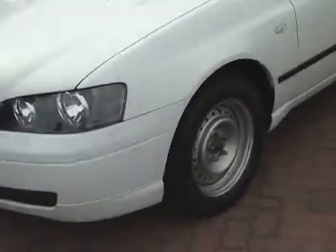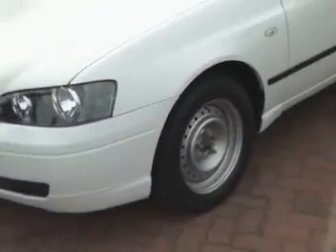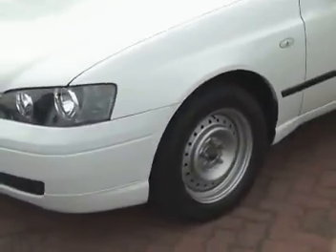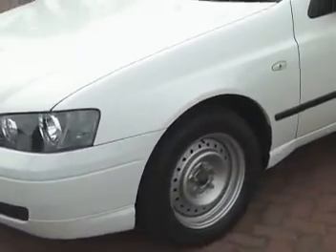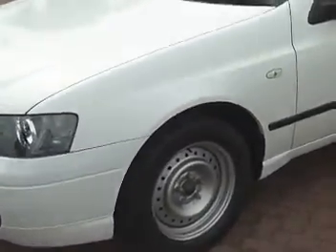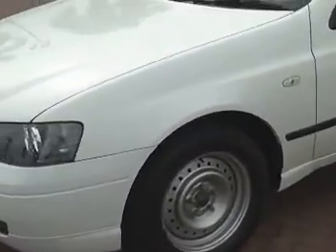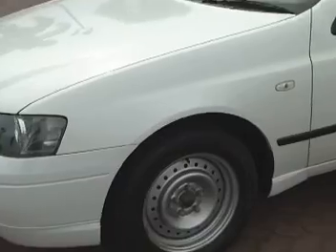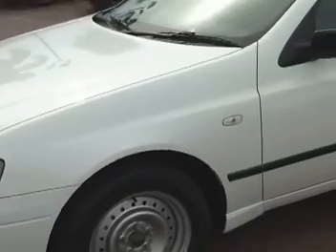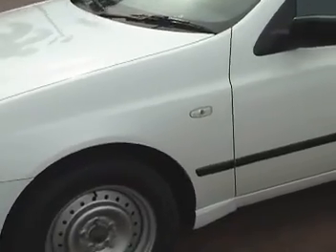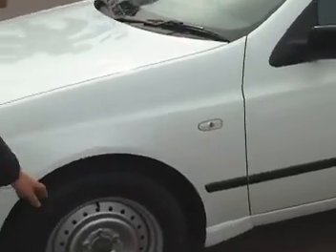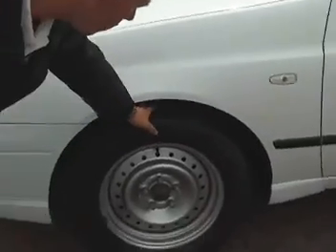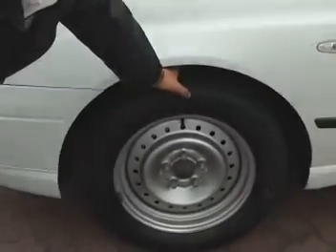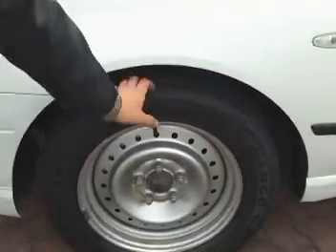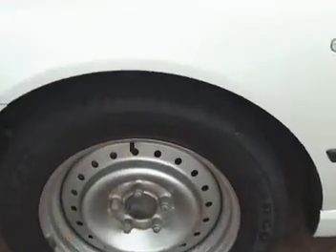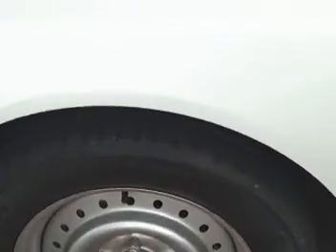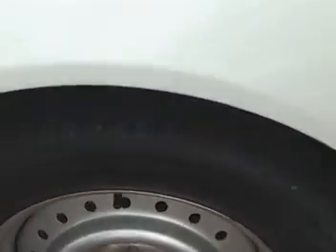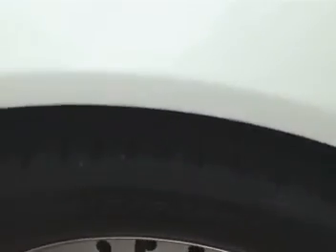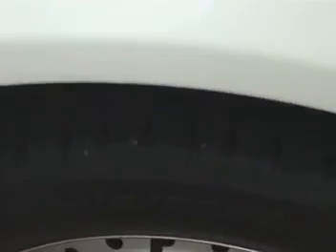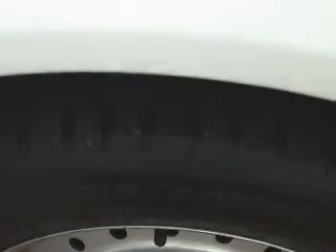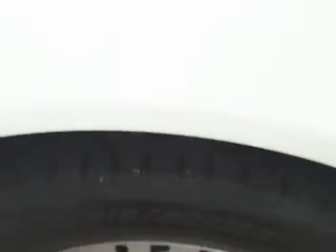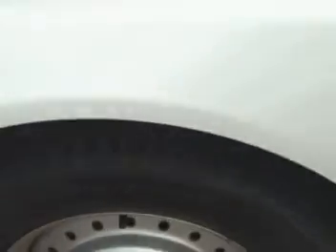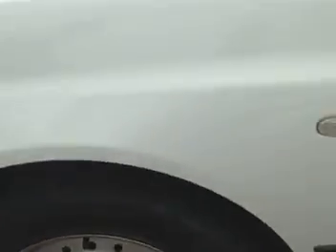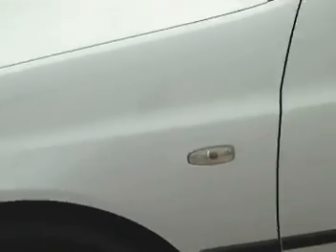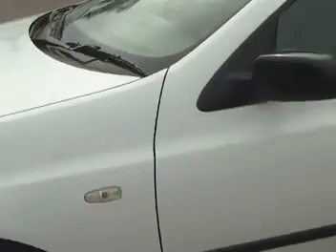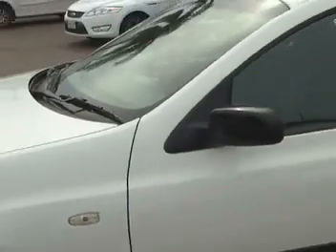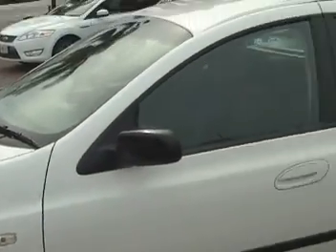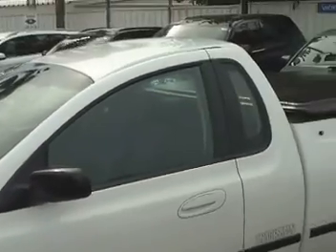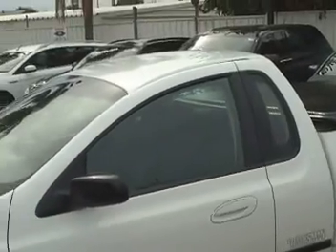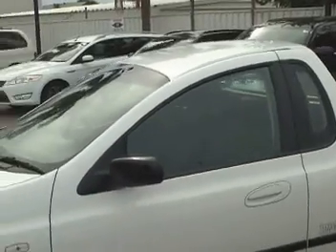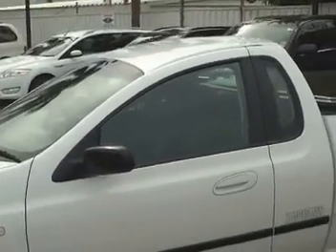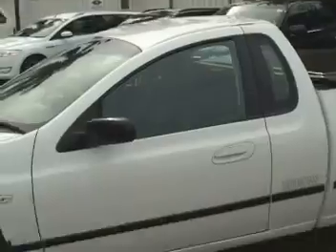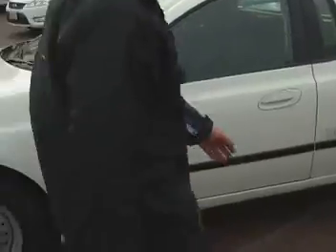We'll come around and just show you all the panels on the vehicle. As you can see, the tyres are in good working order as well. Just a standard set of Traysman rims there. The car's finished off in white, as you can see.